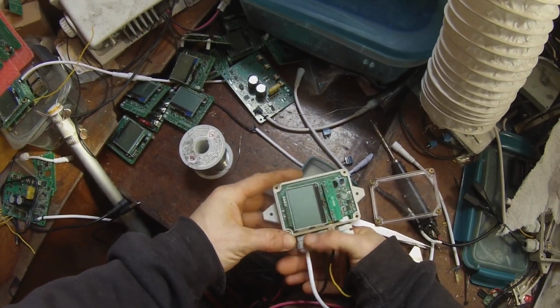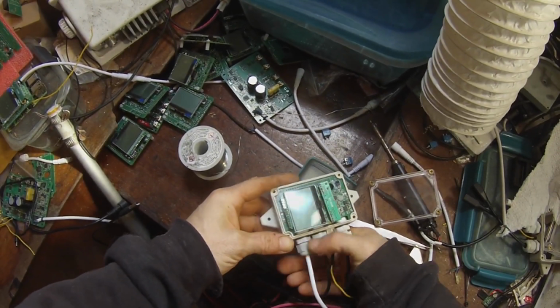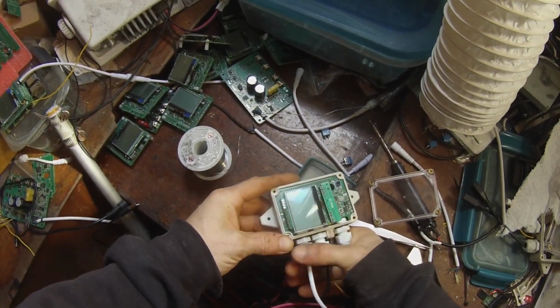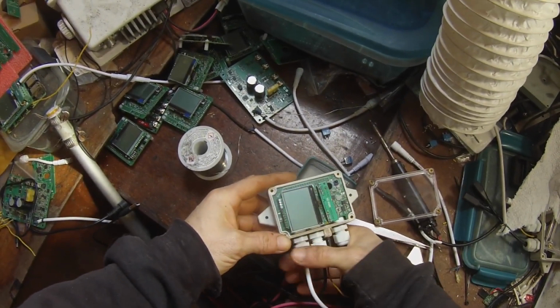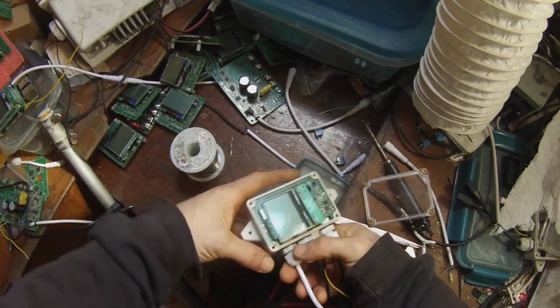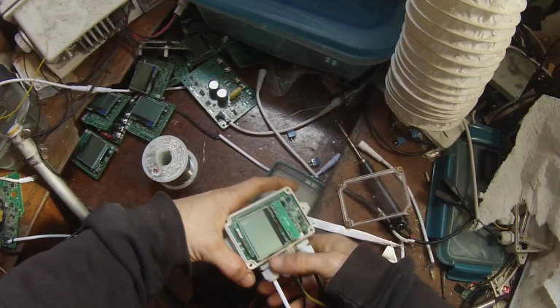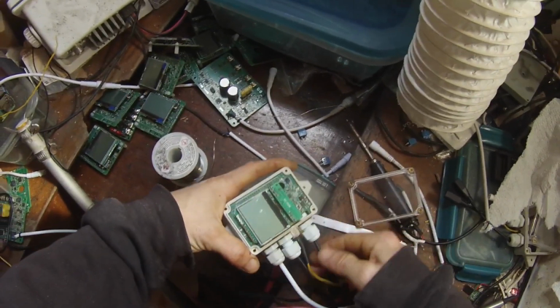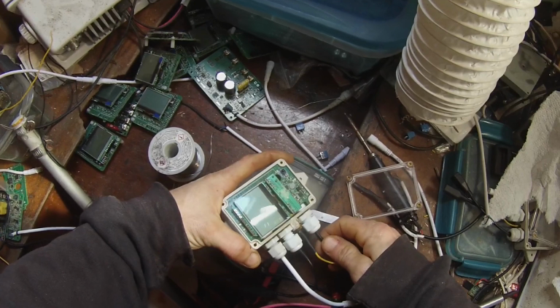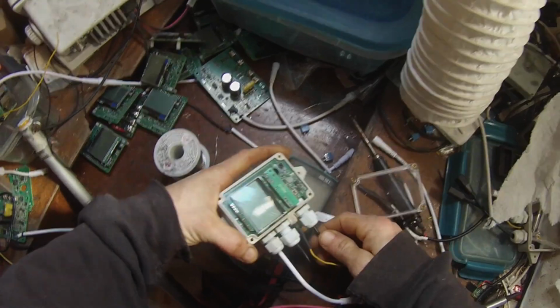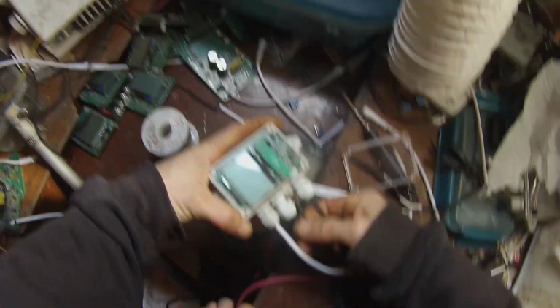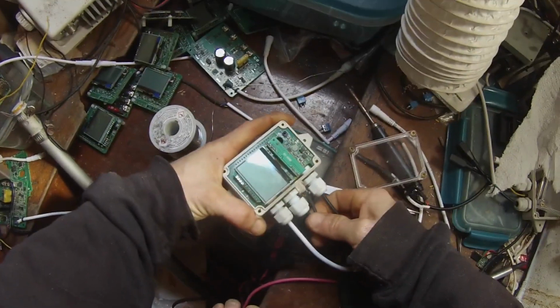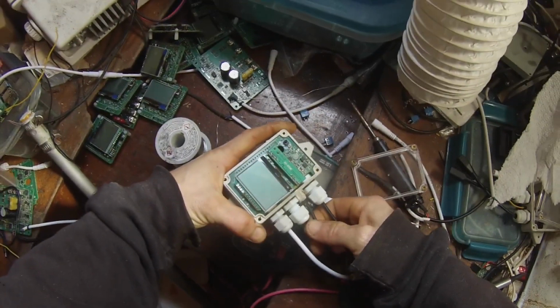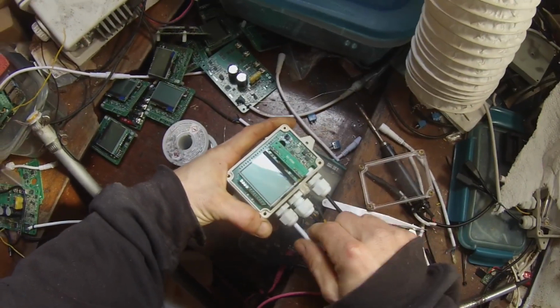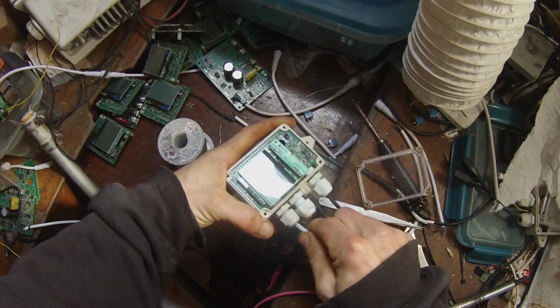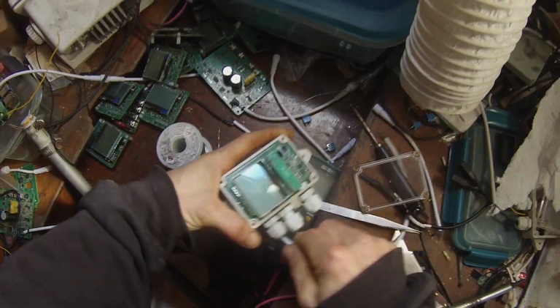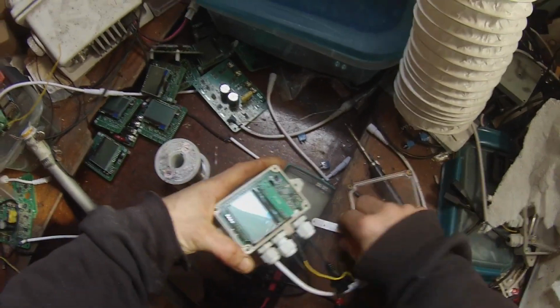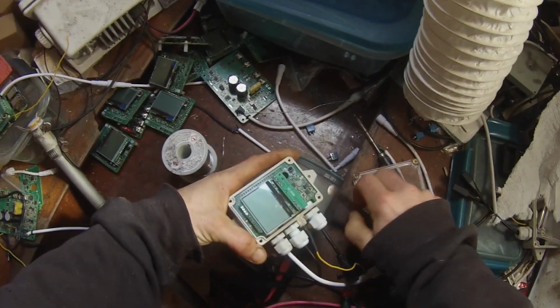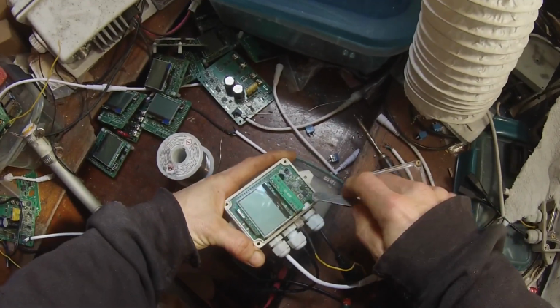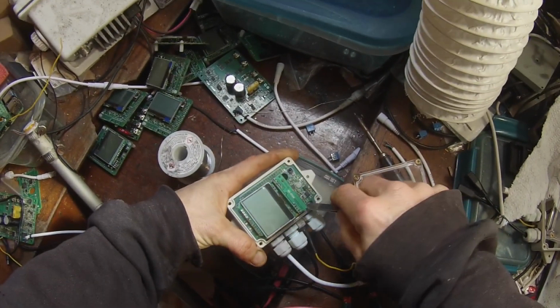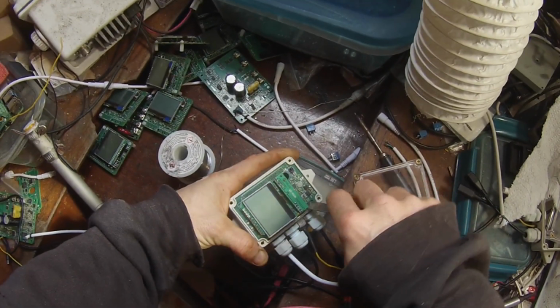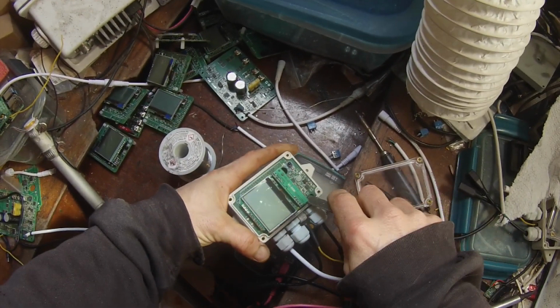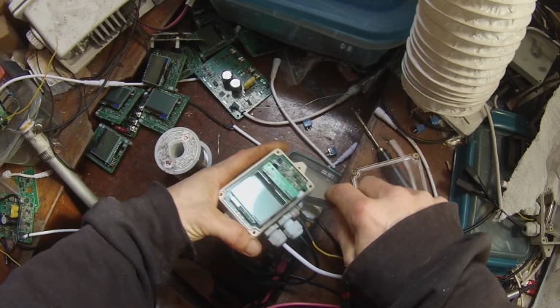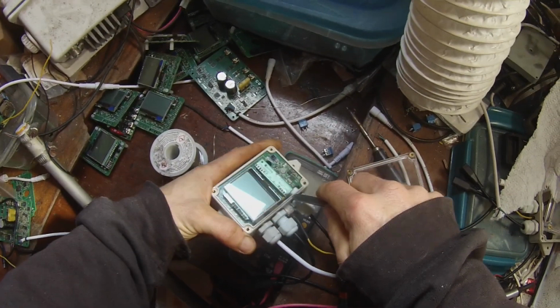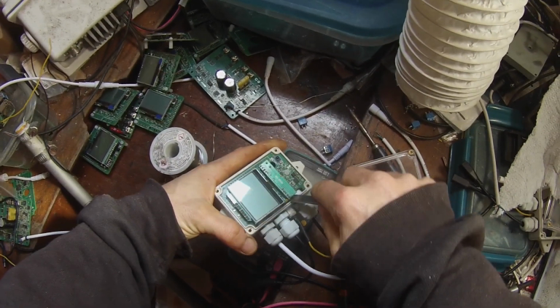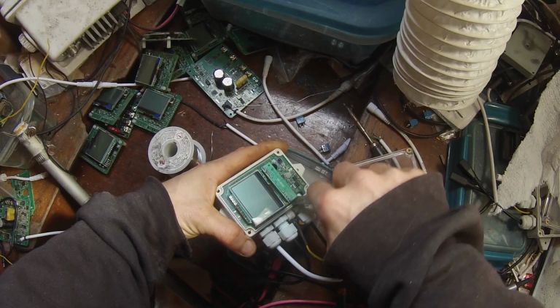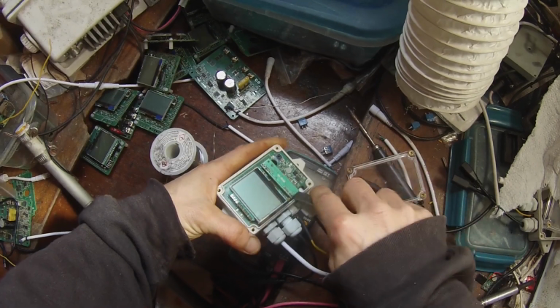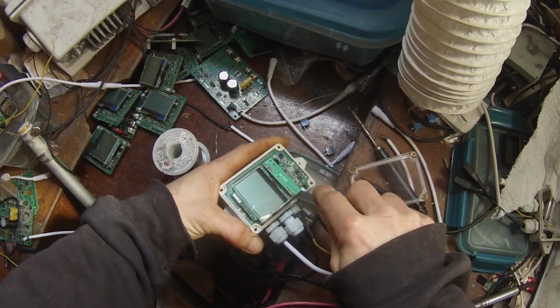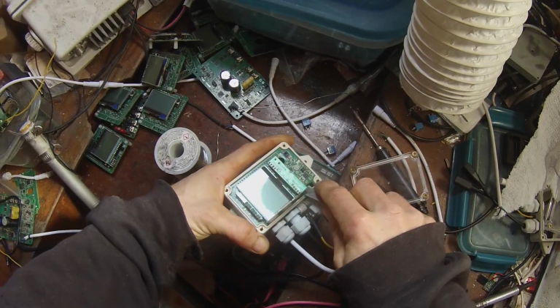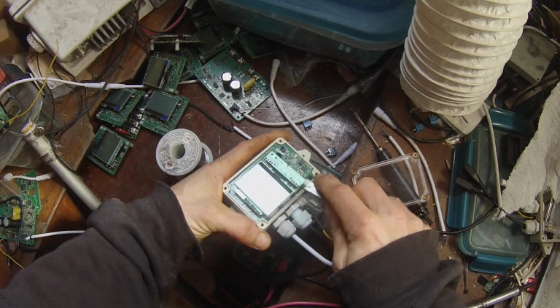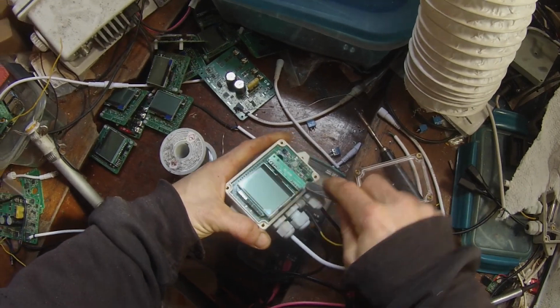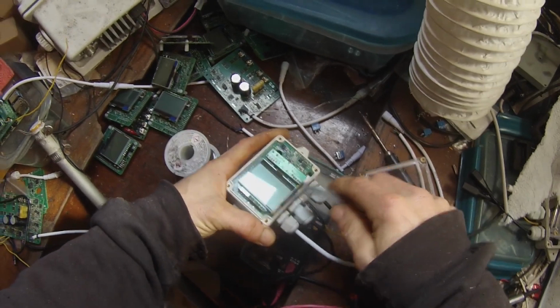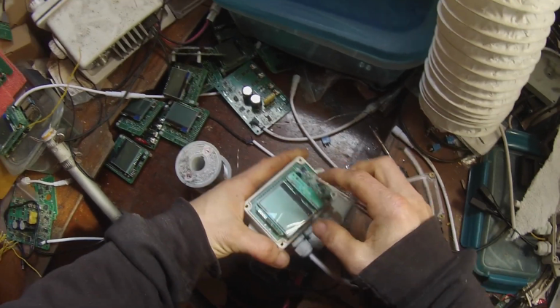Be sure to loosen the cable glands. Gently pry the board upward while pushing the cables into the box.